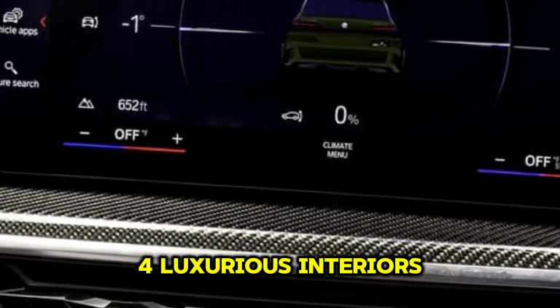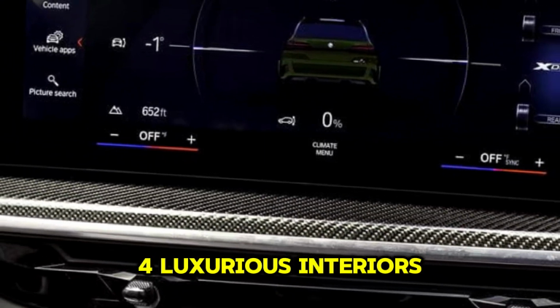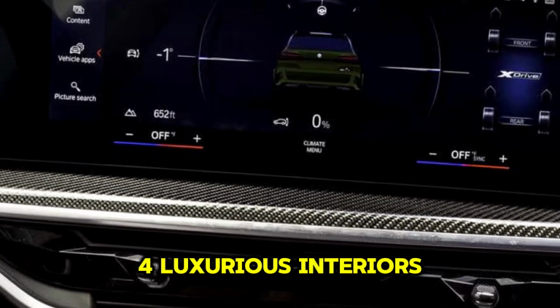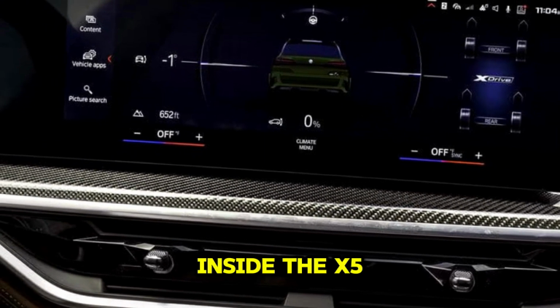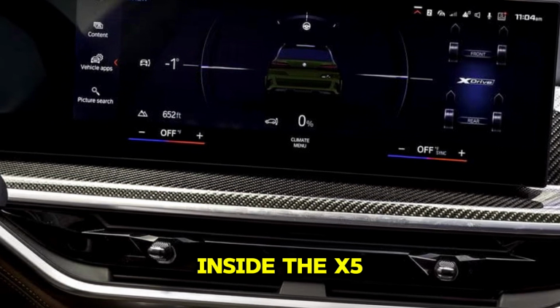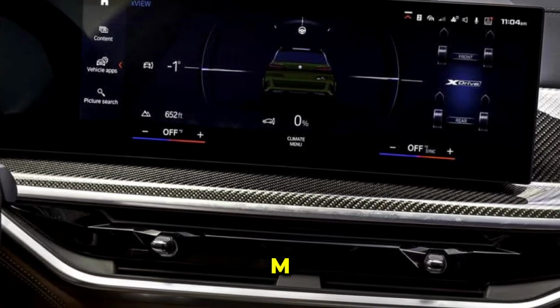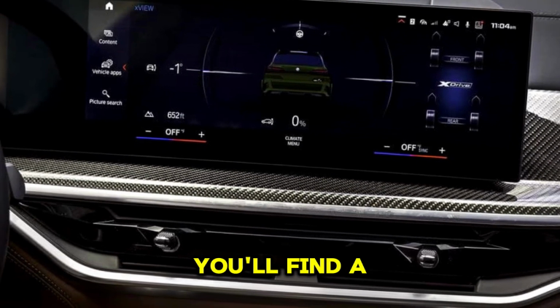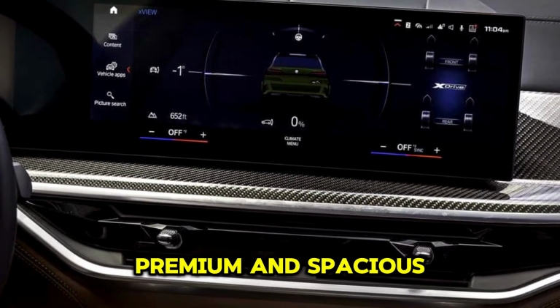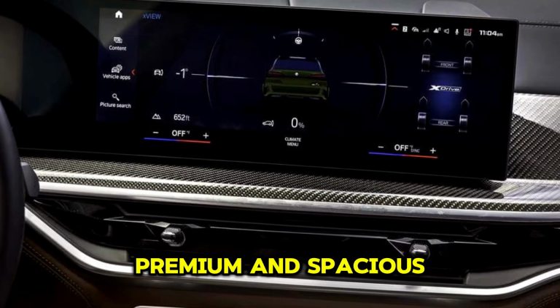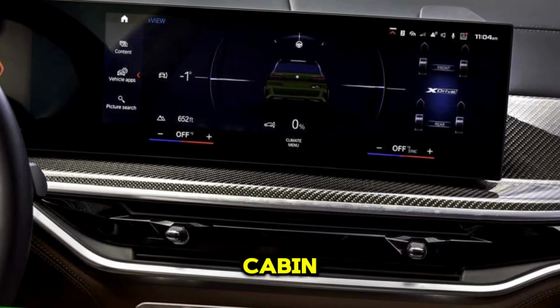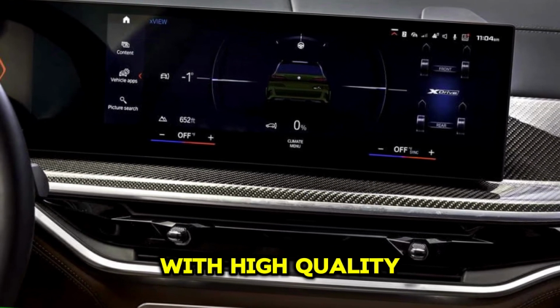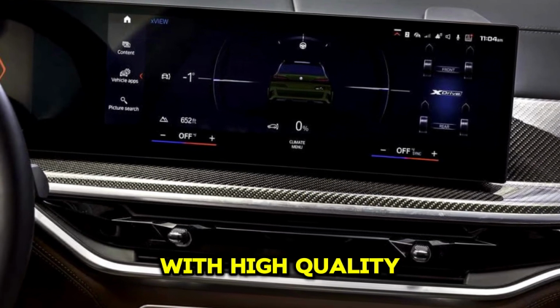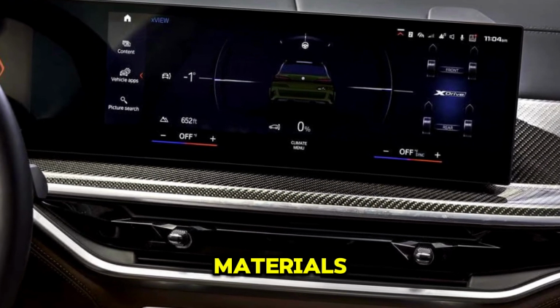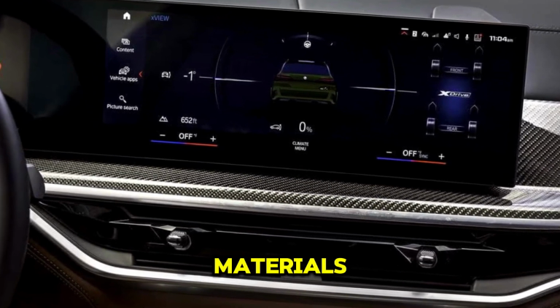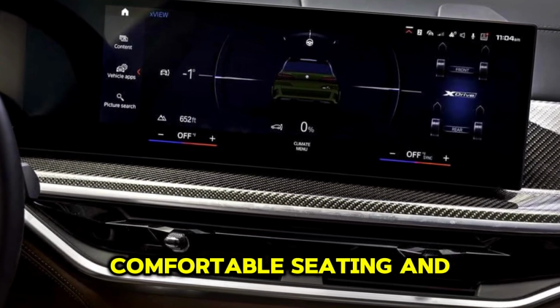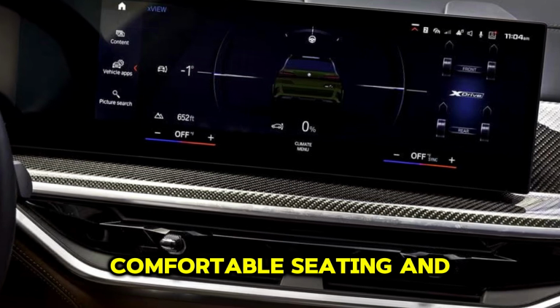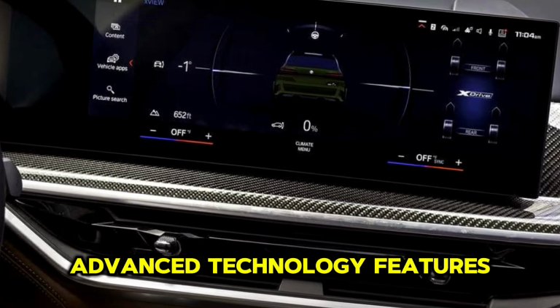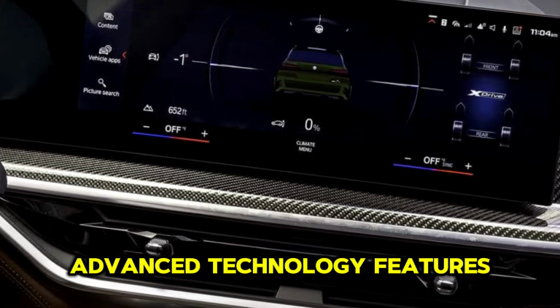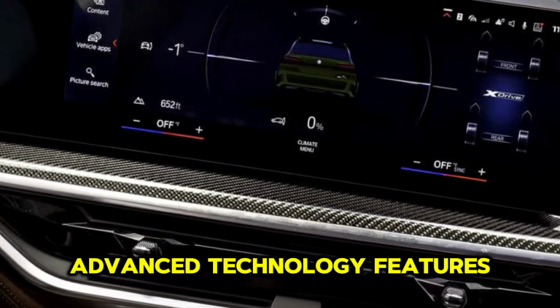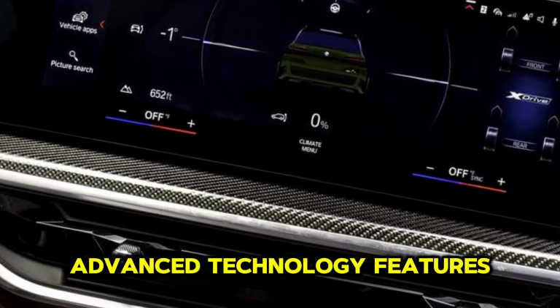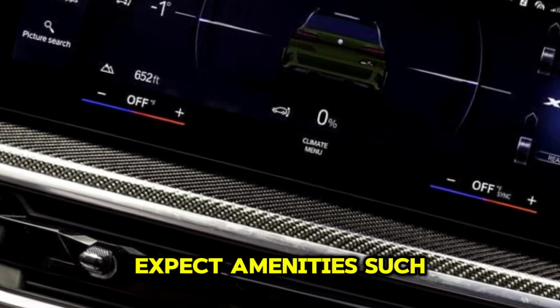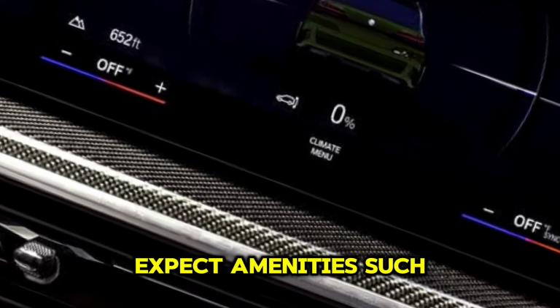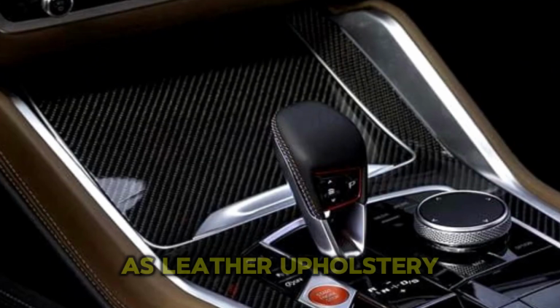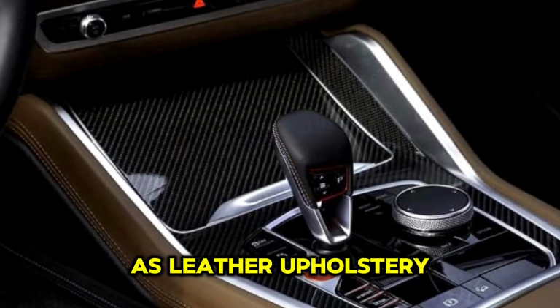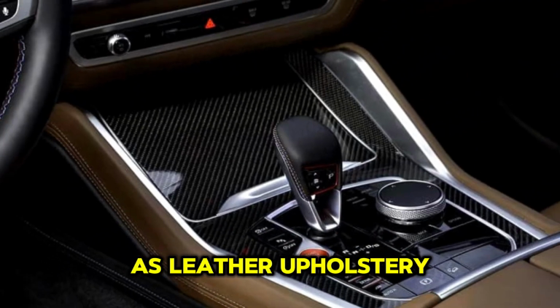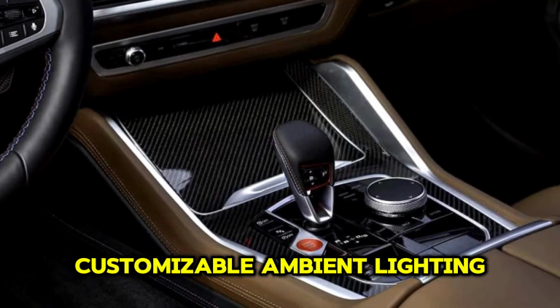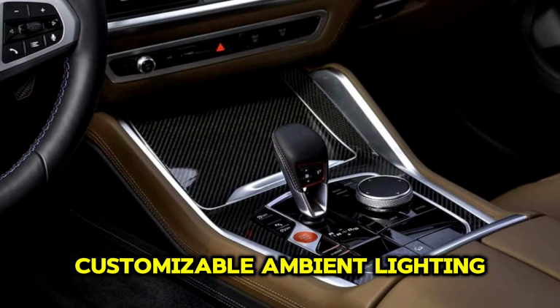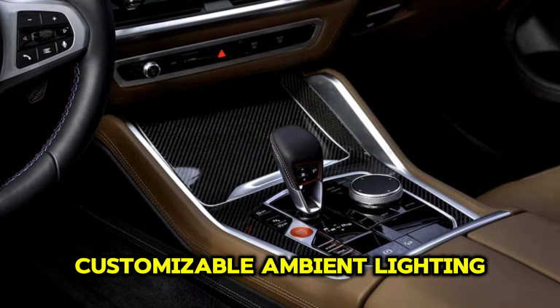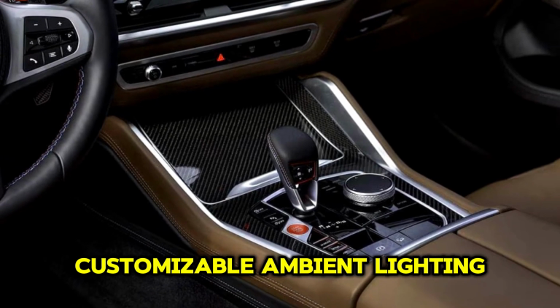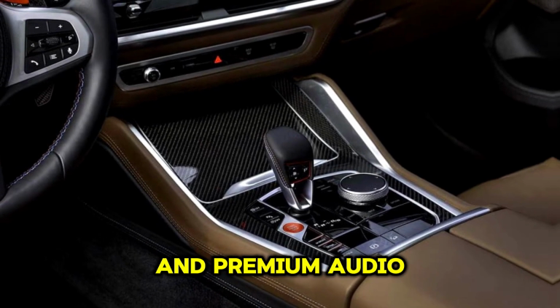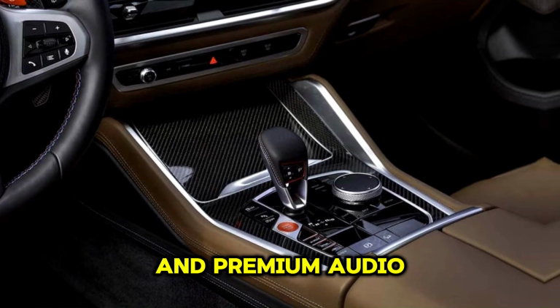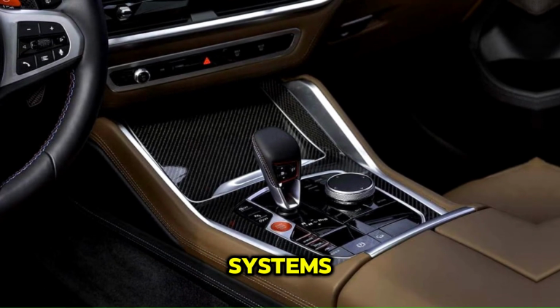Luxurious interiors: inside the X5M you'll find a premium and spacious cabin with high-quality materials, comfortable seating, and advanced technology features. Expect amenities such as leather upholstery, customizable ambient lighting, and premium audio systems.